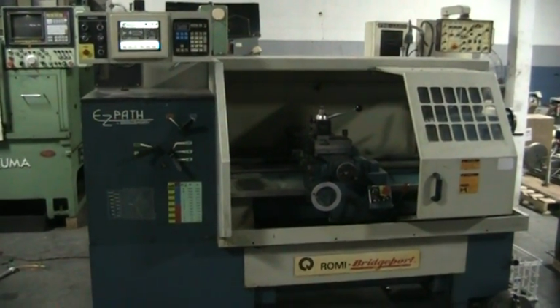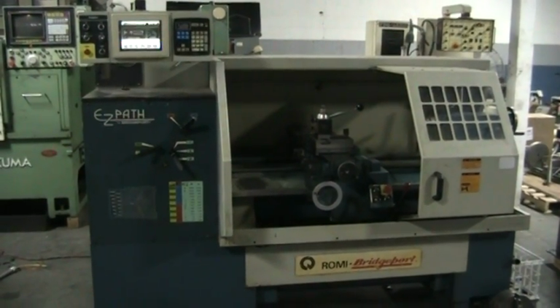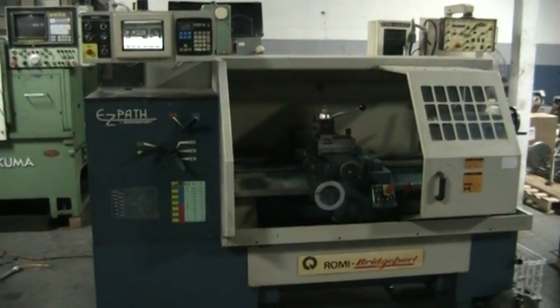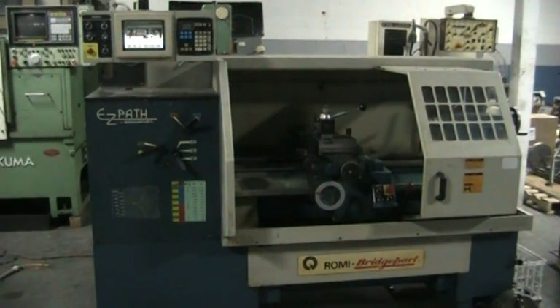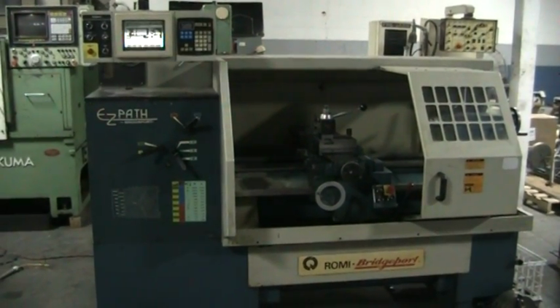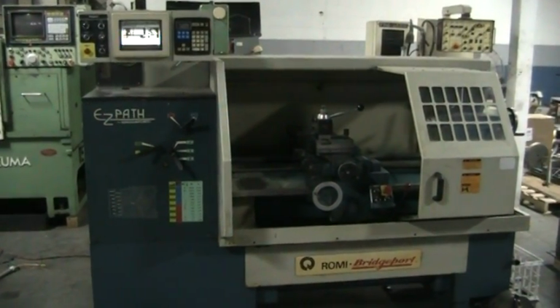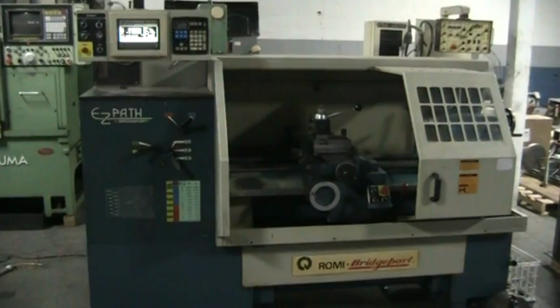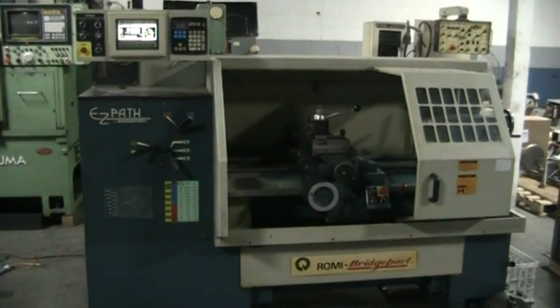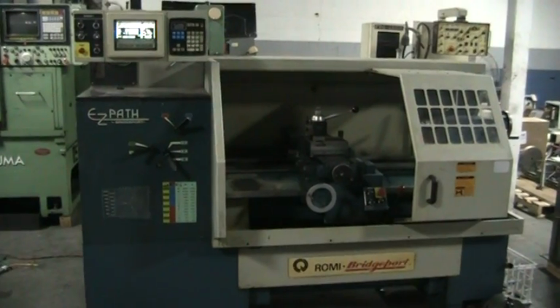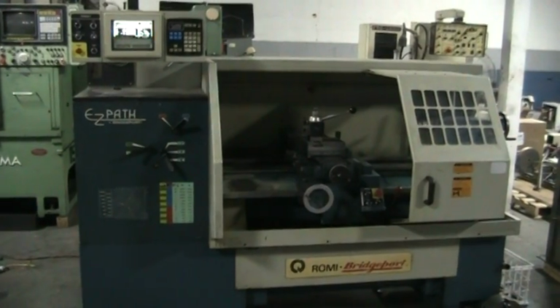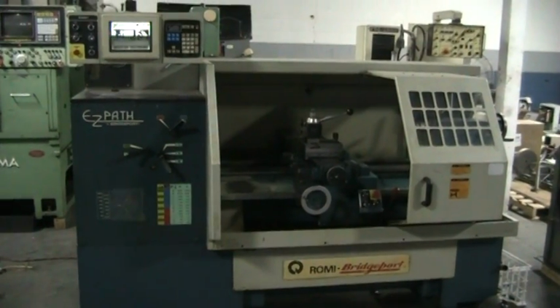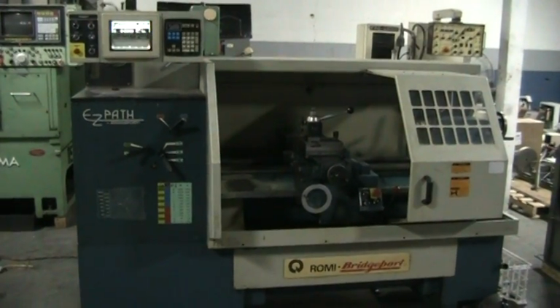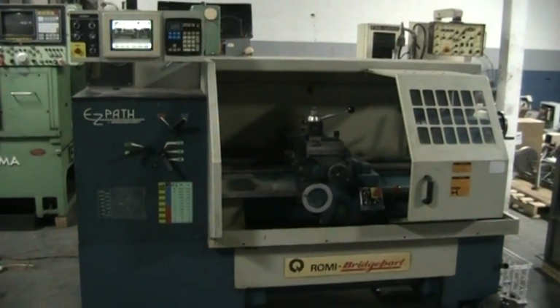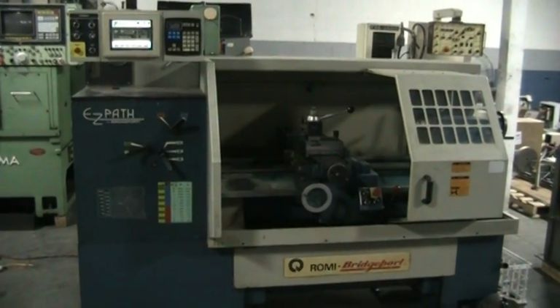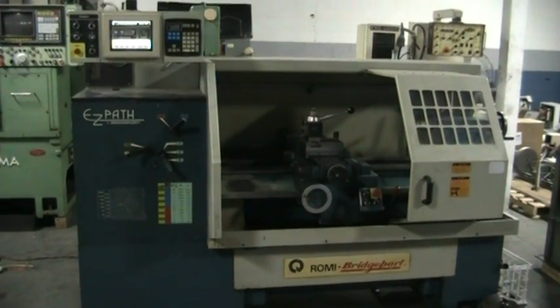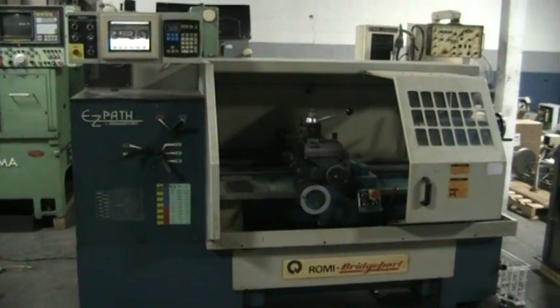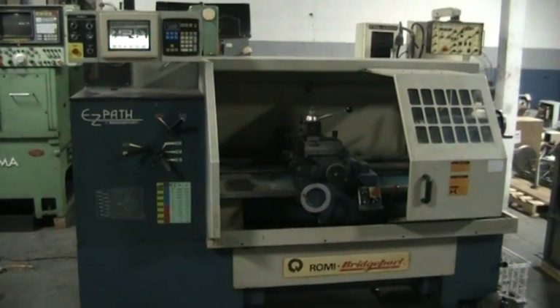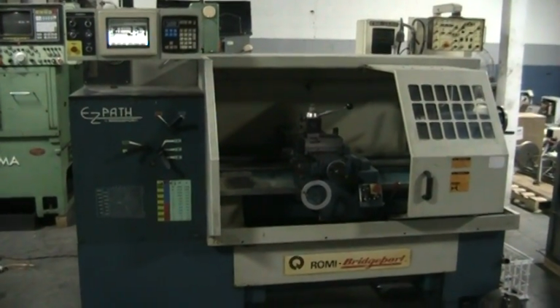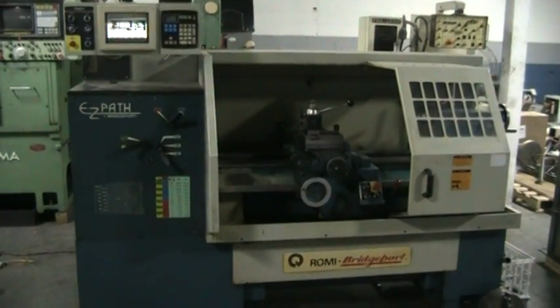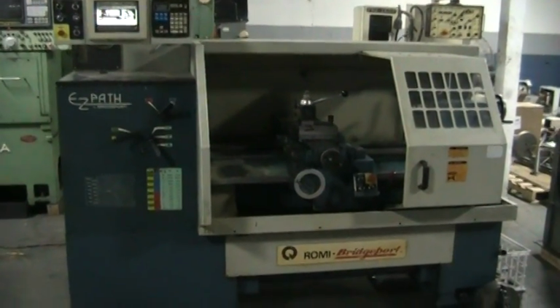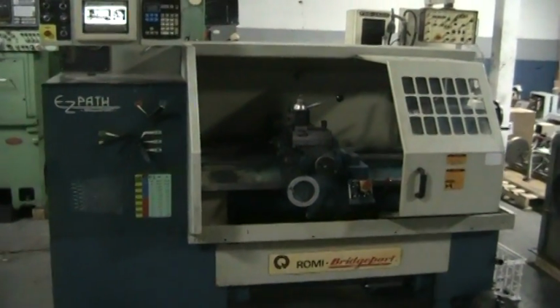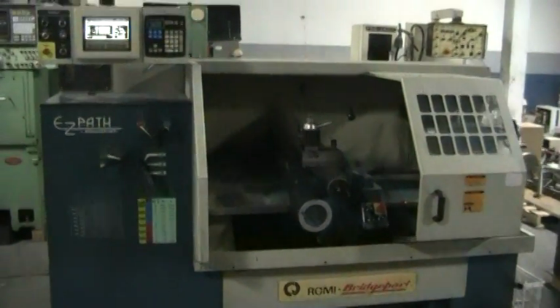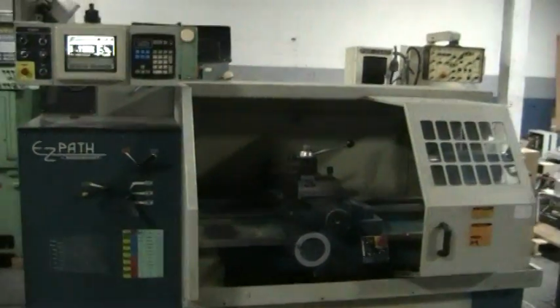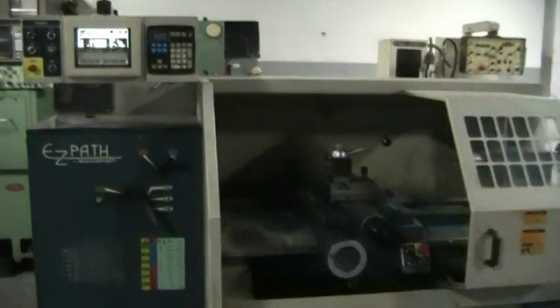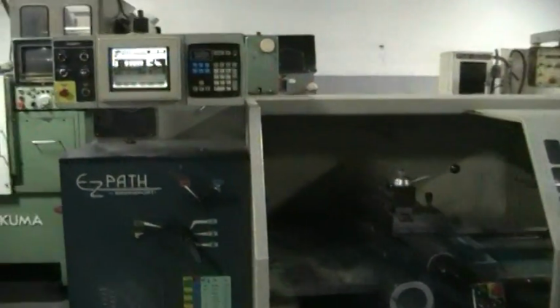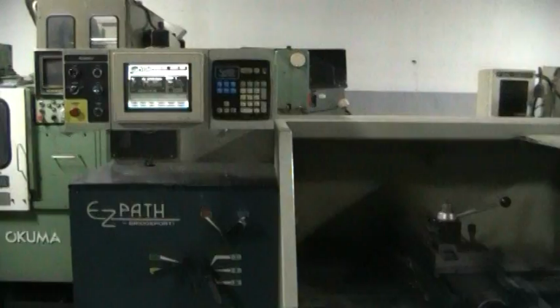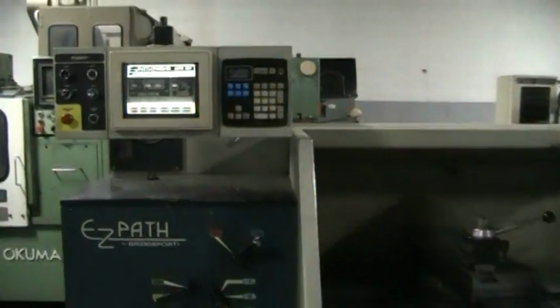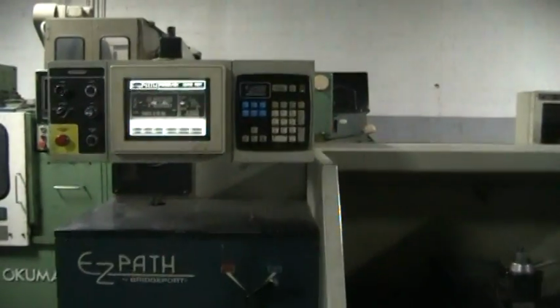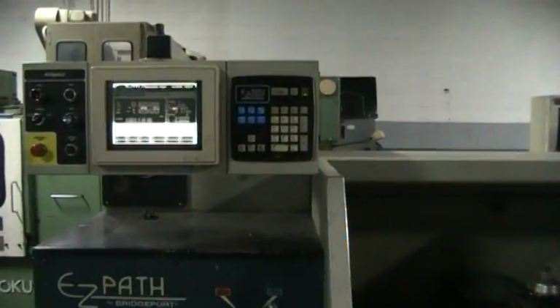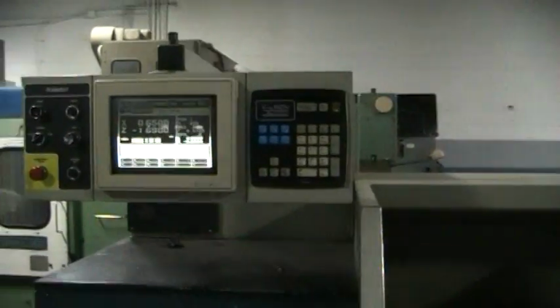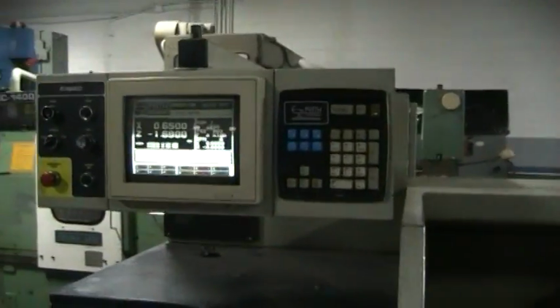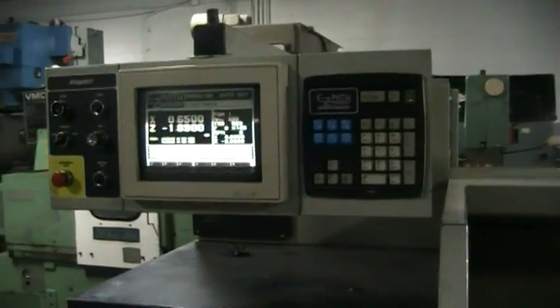This is a video inspection of the 1994 Bridgeport EasyPath. This is the EasyPath control.